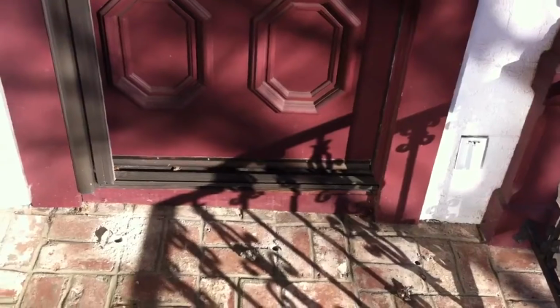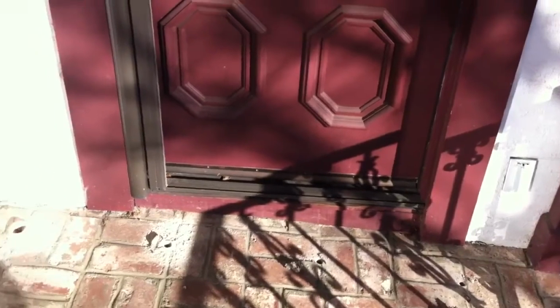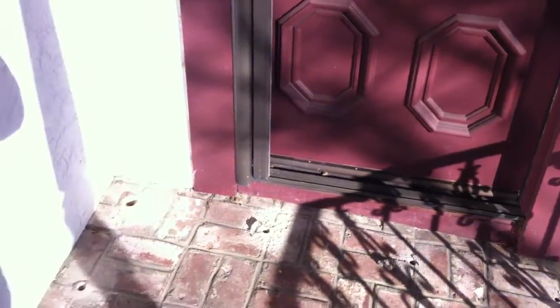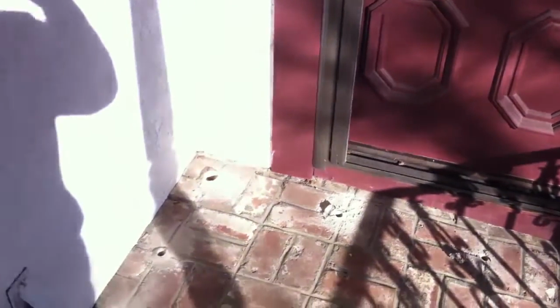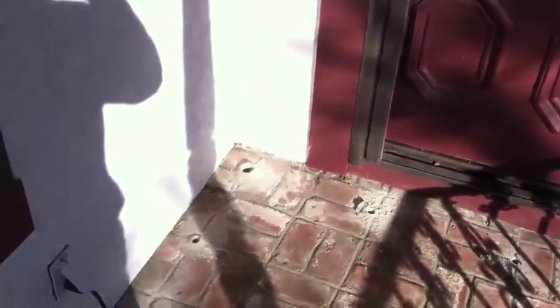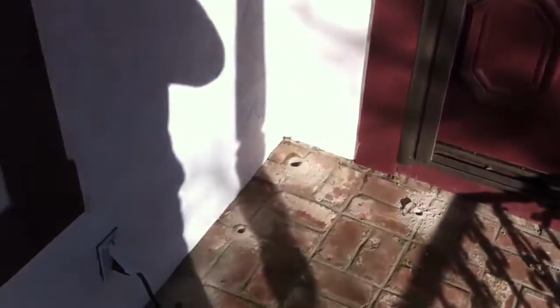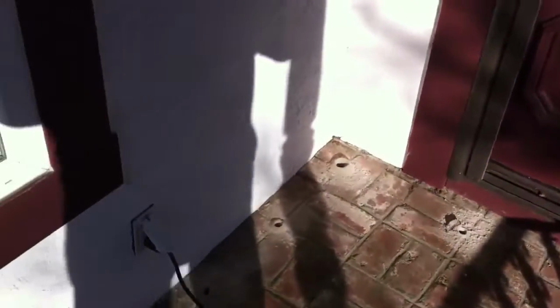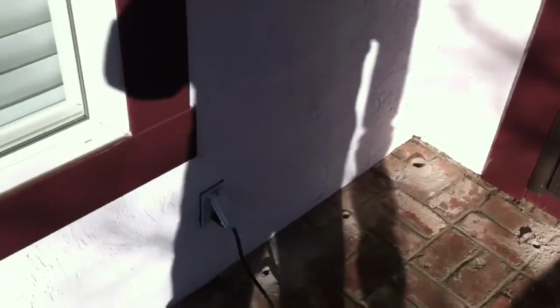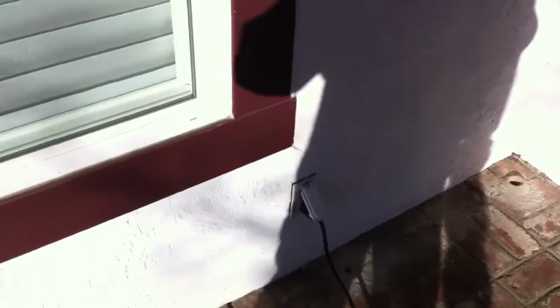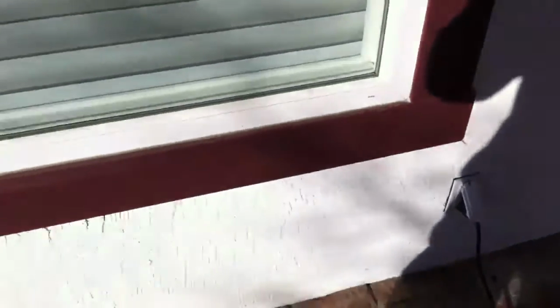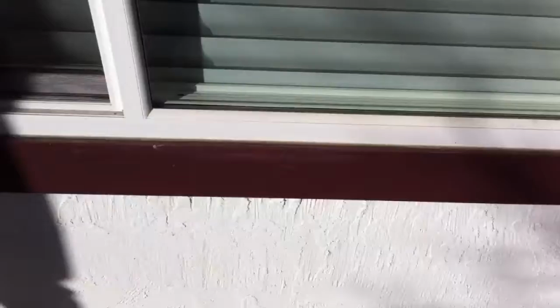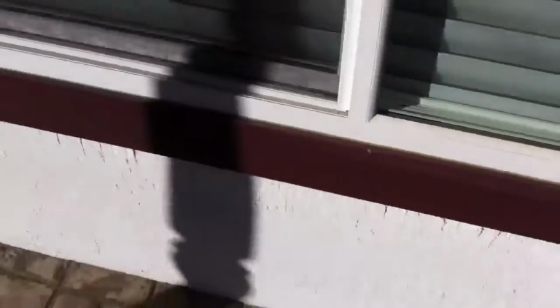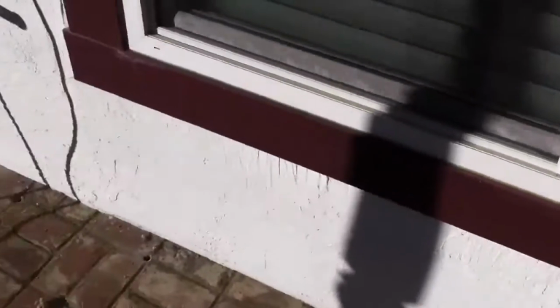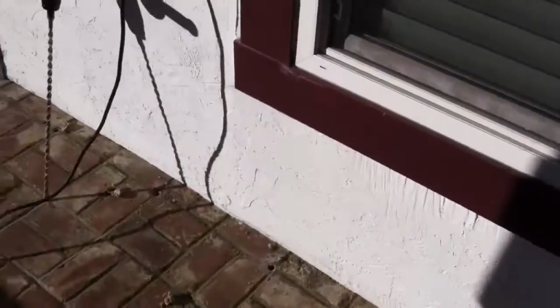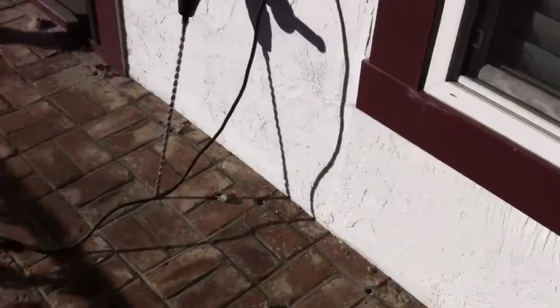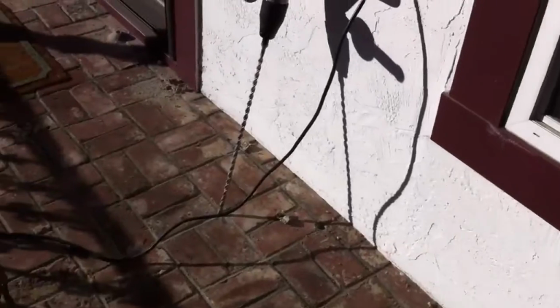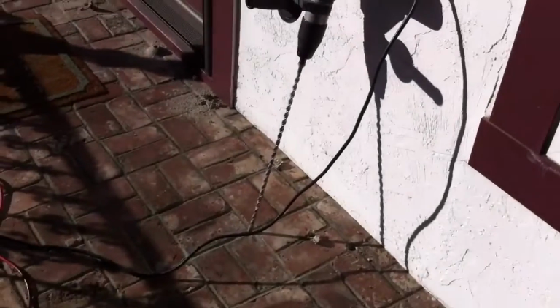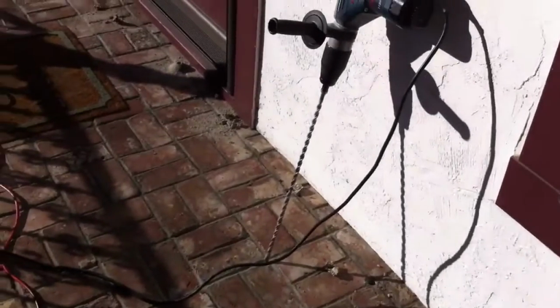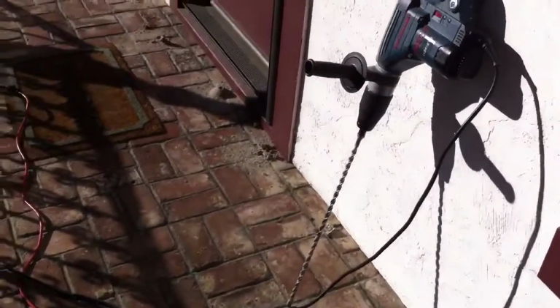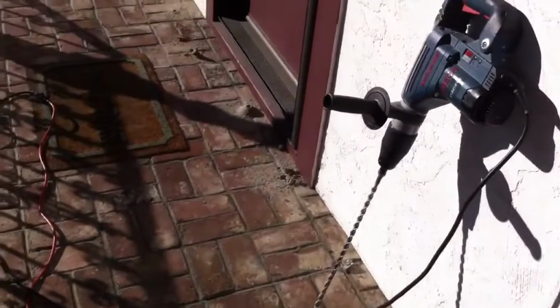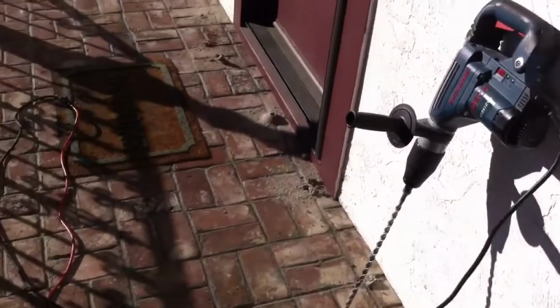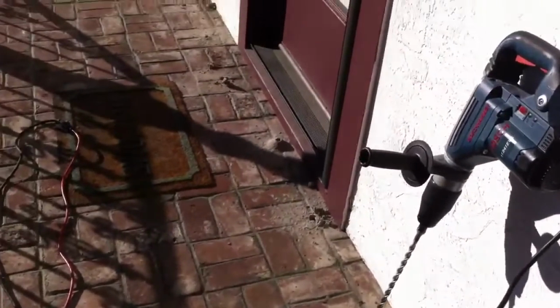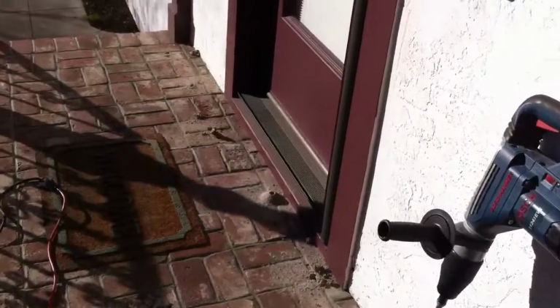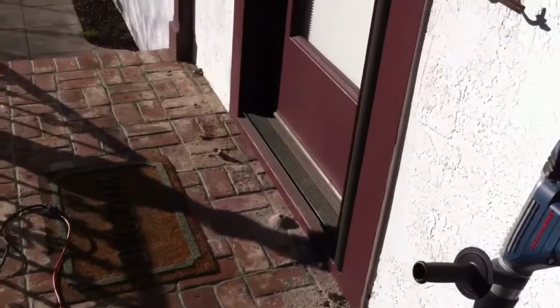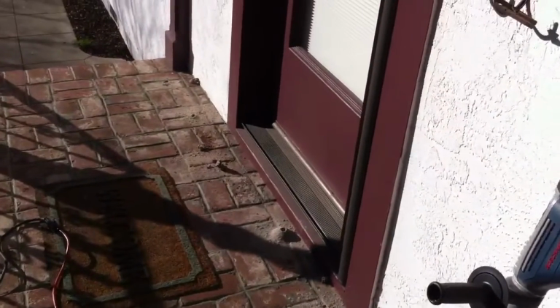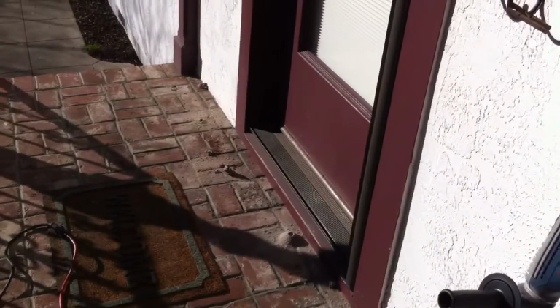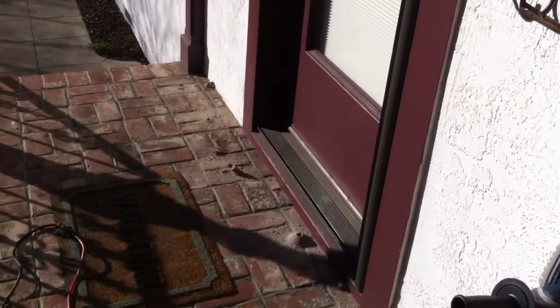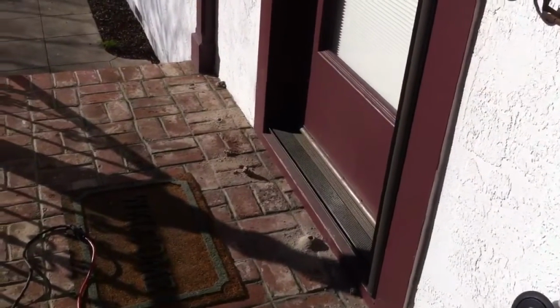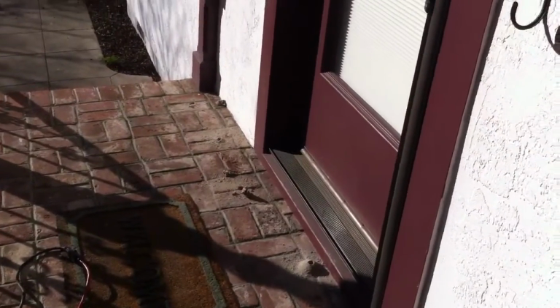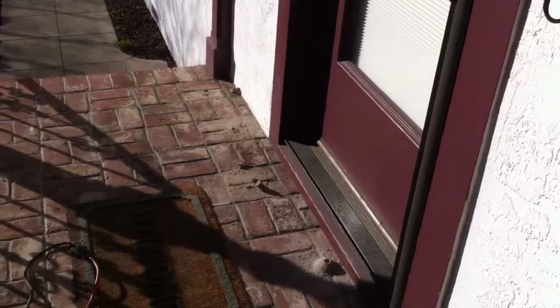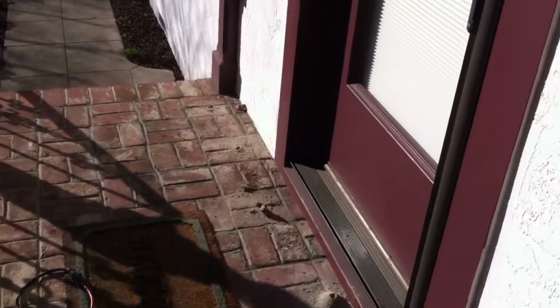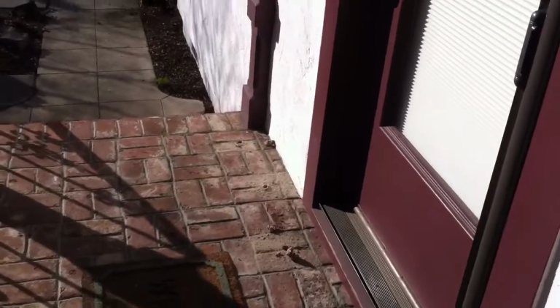This is part of the treatment right now. The other section will be treating the sub area underneath the house — stand by for that video. Thank you.